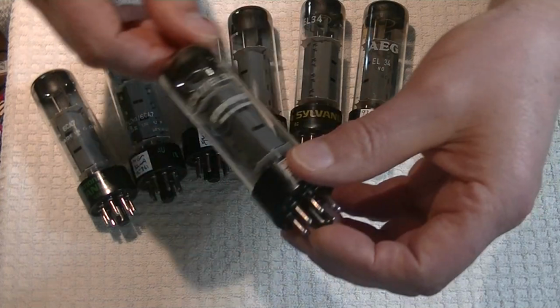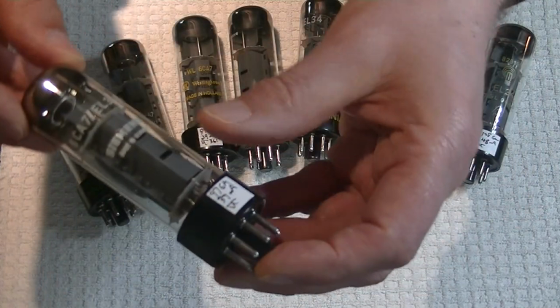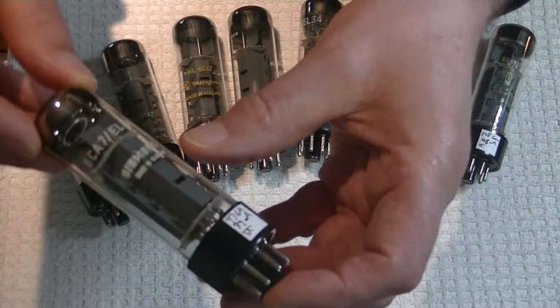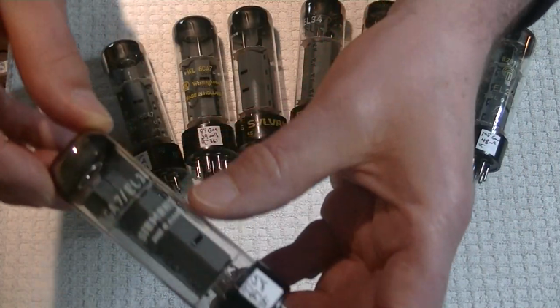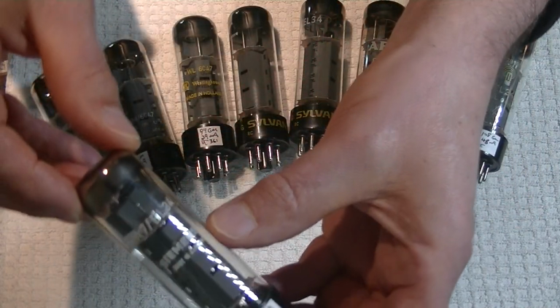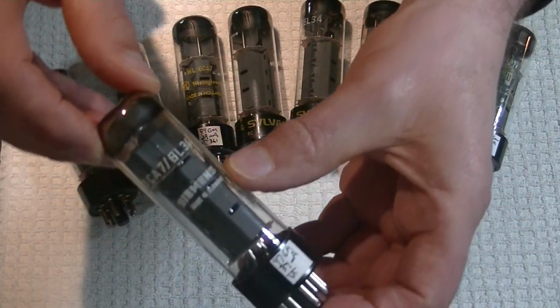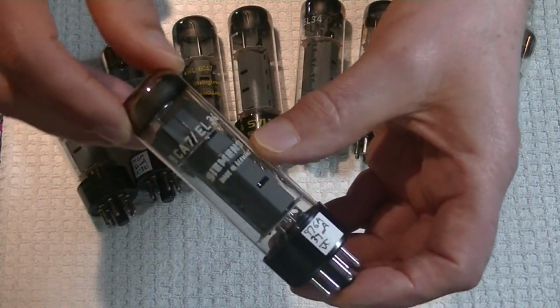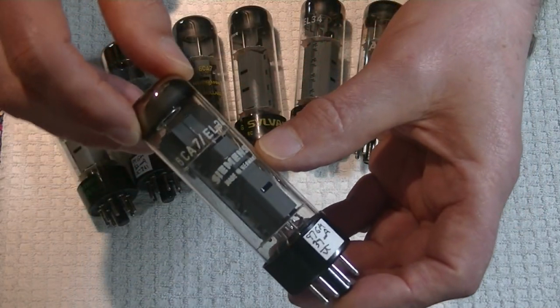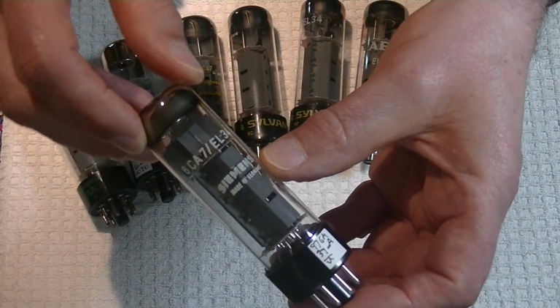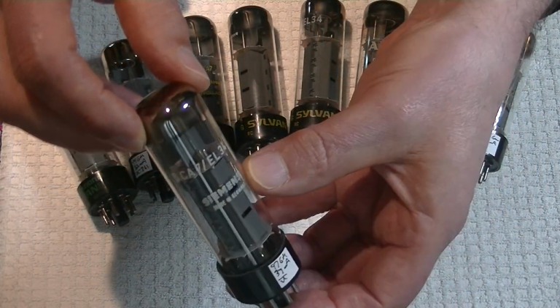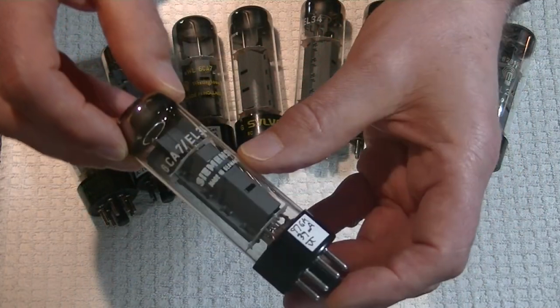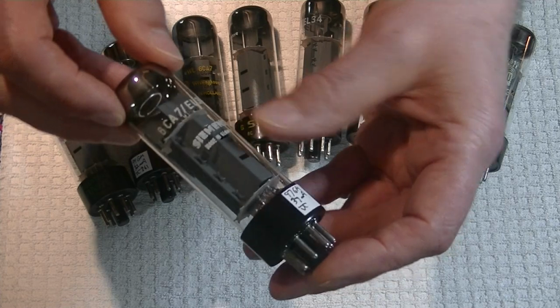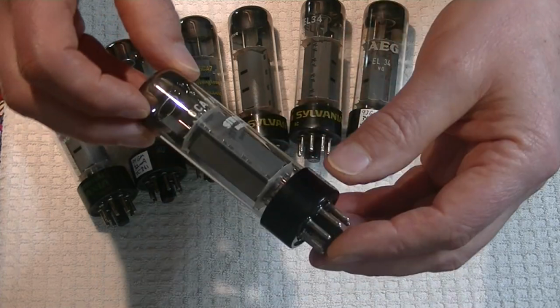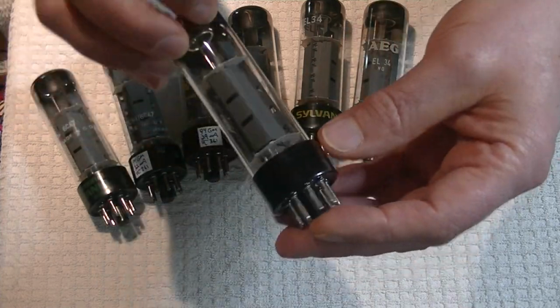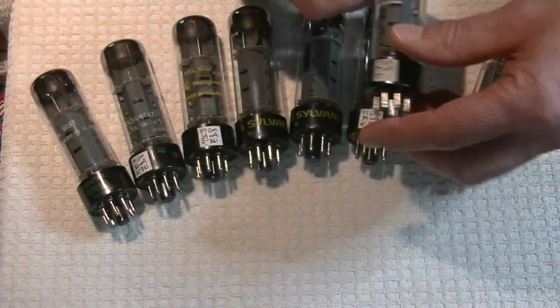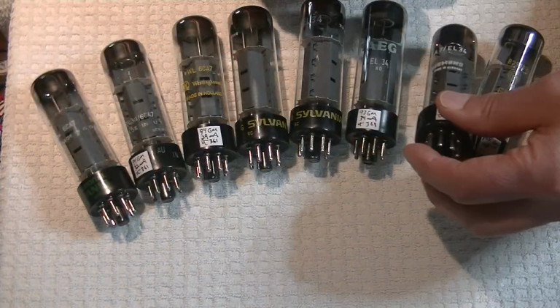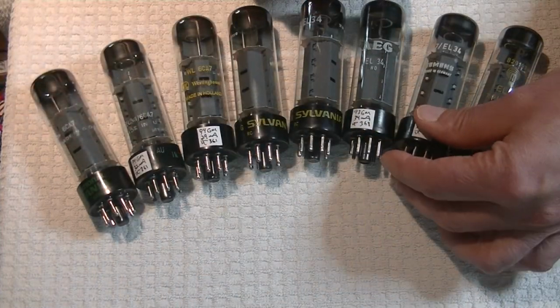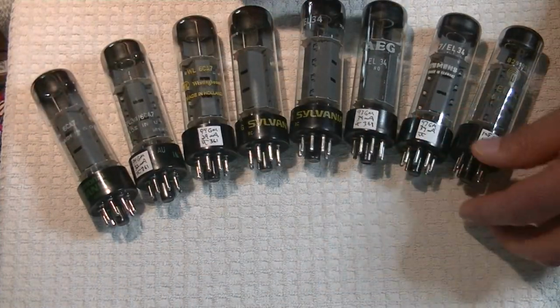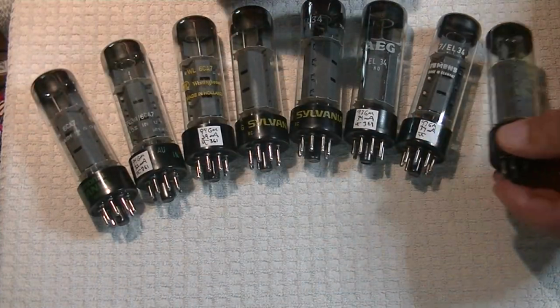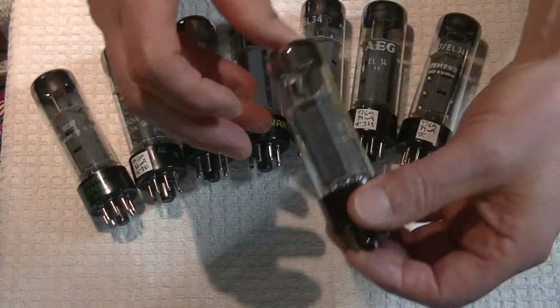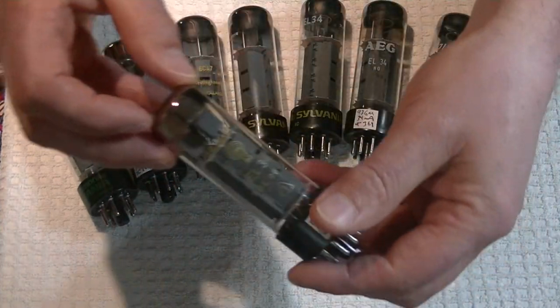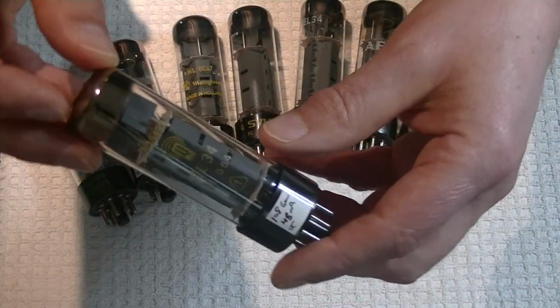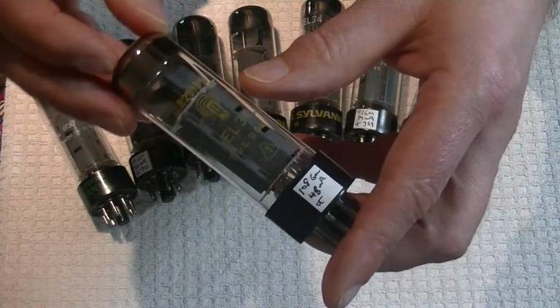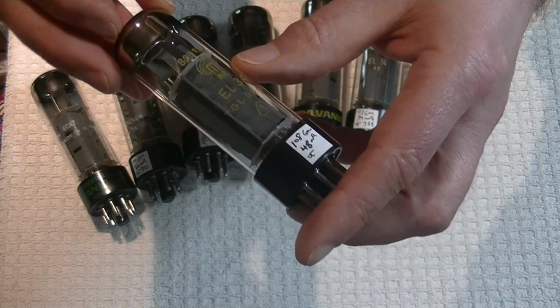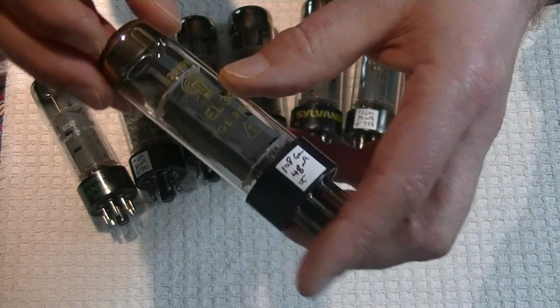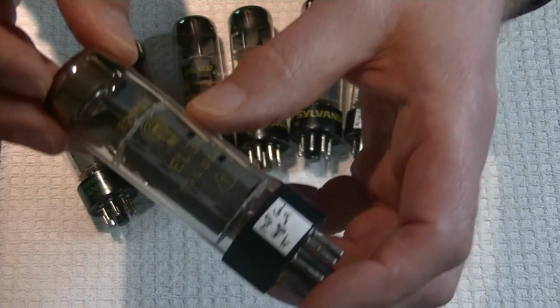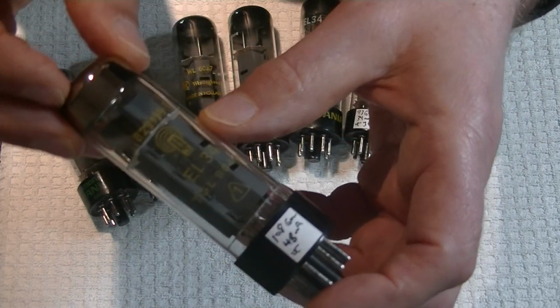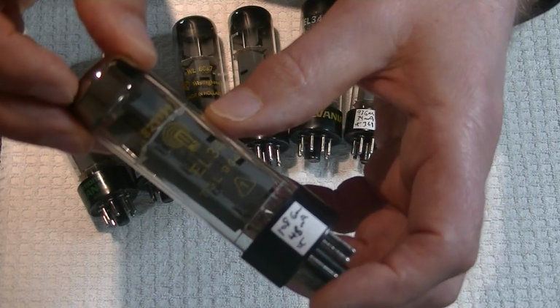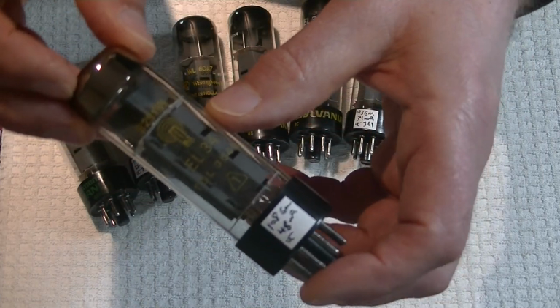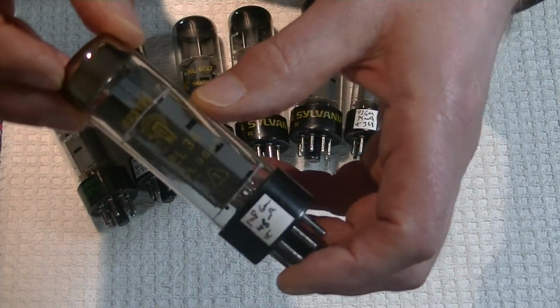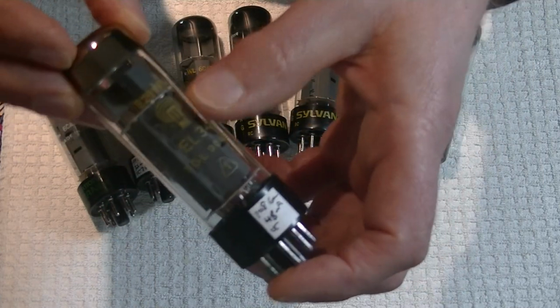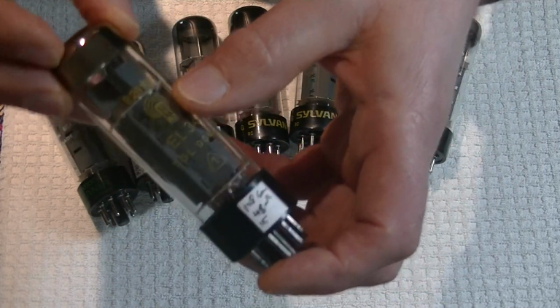We've got a Siemens that says Made in Germany. Well, it's sort of true, isn't it? And up last, we've got an original label — RFT. The real thing. The real label.